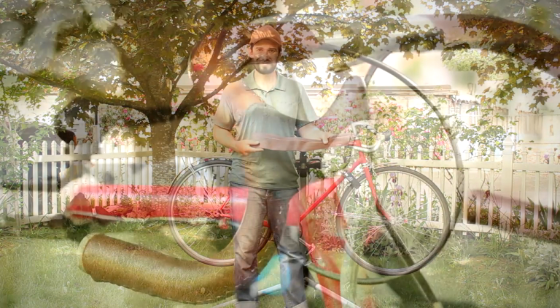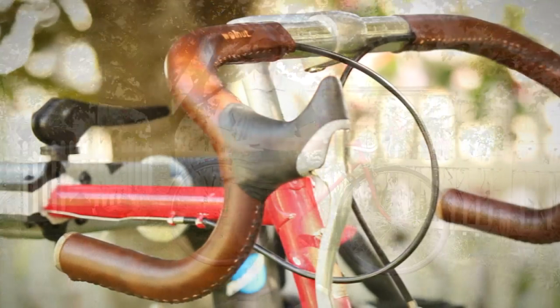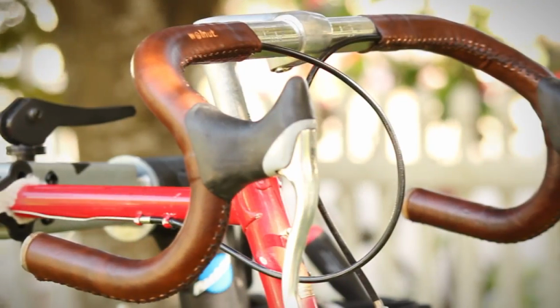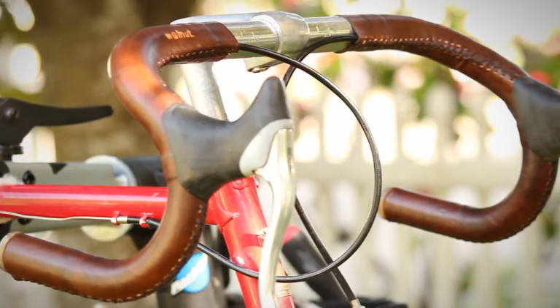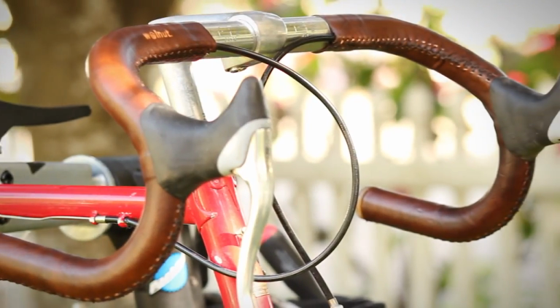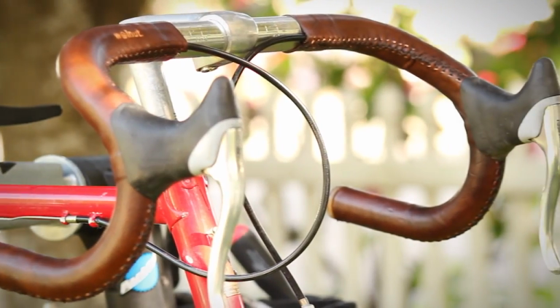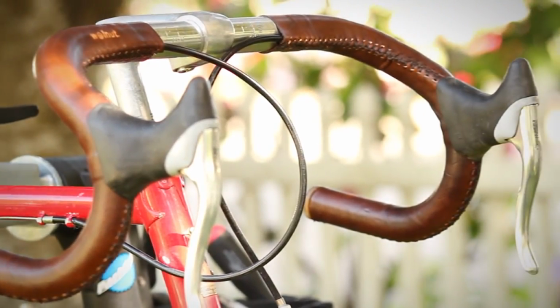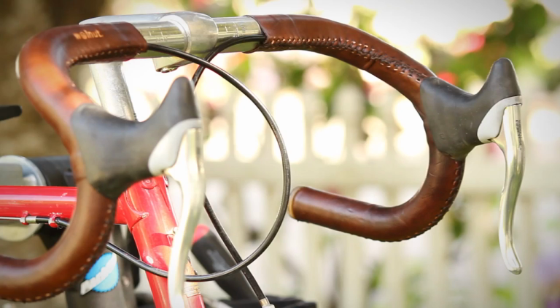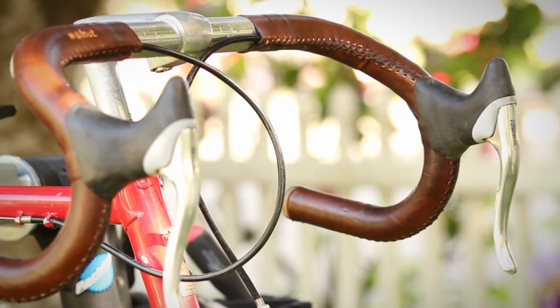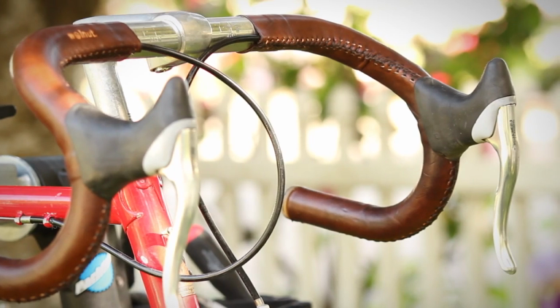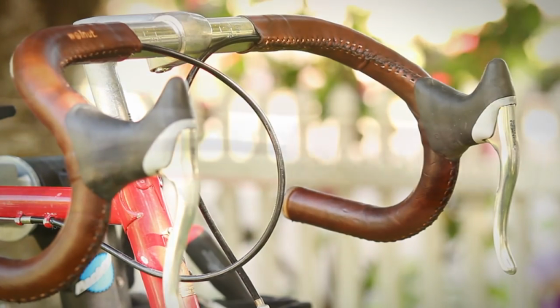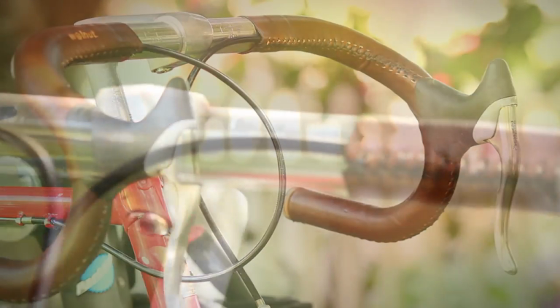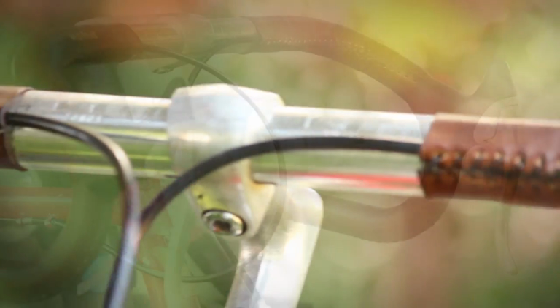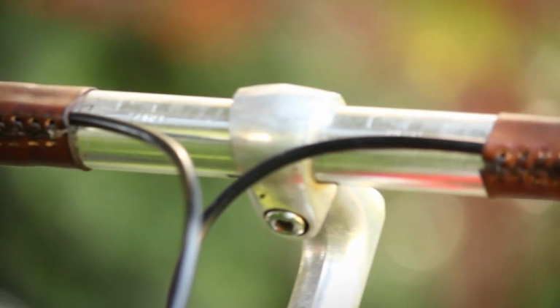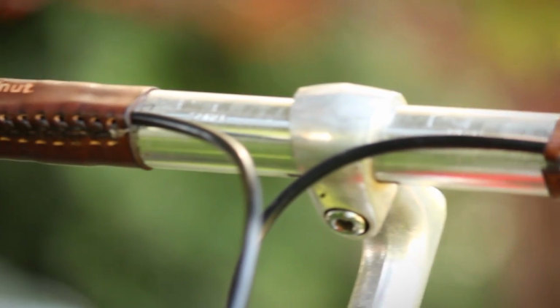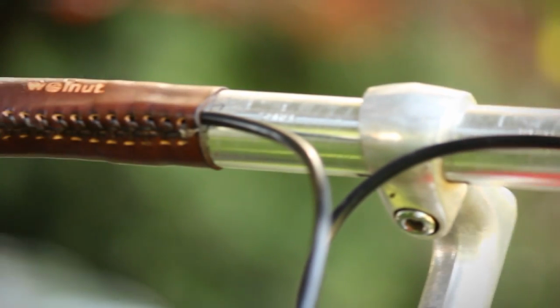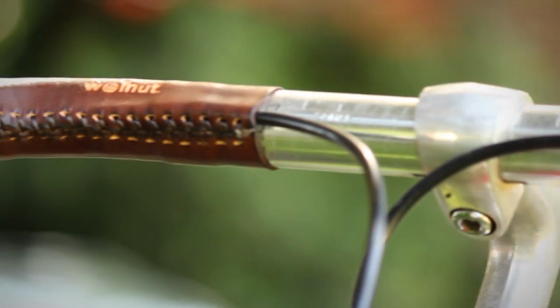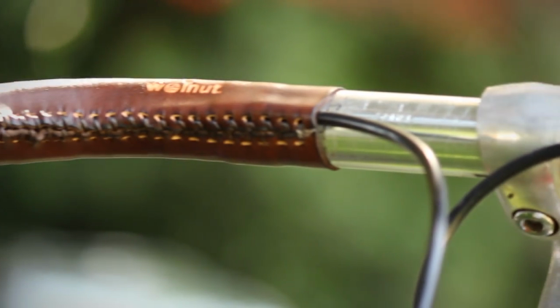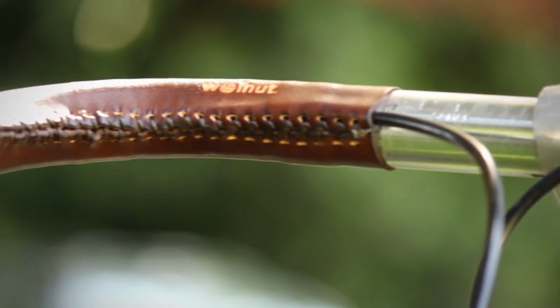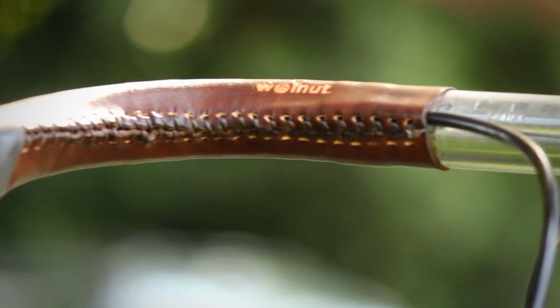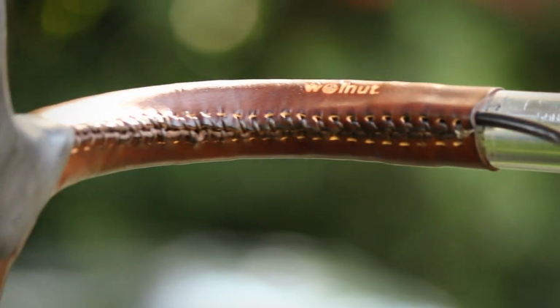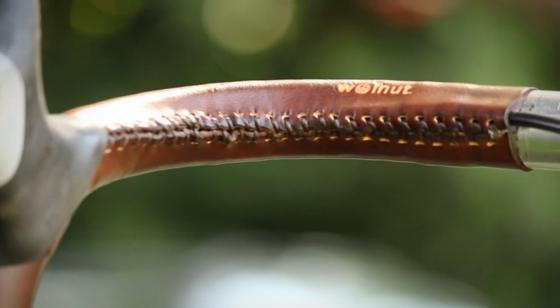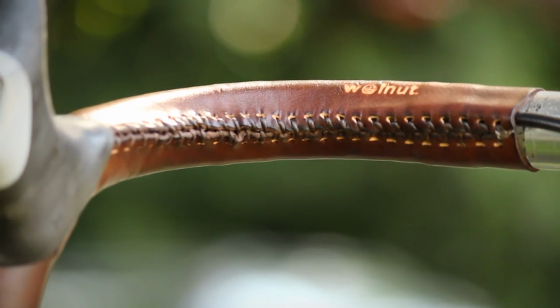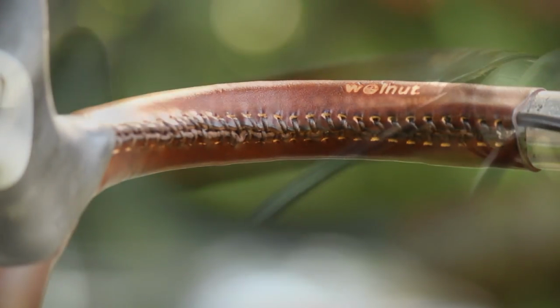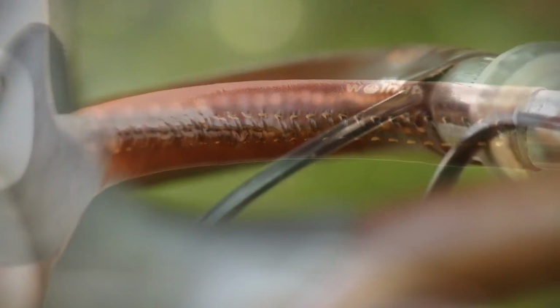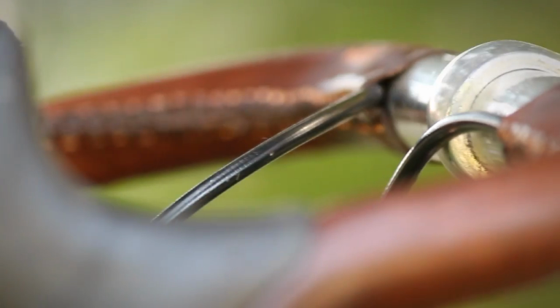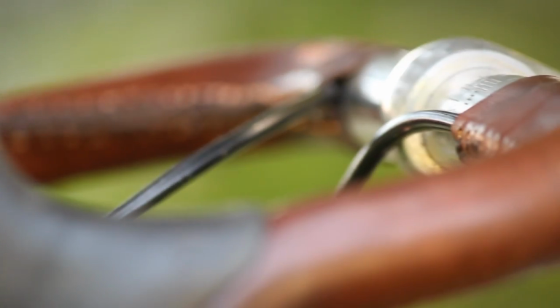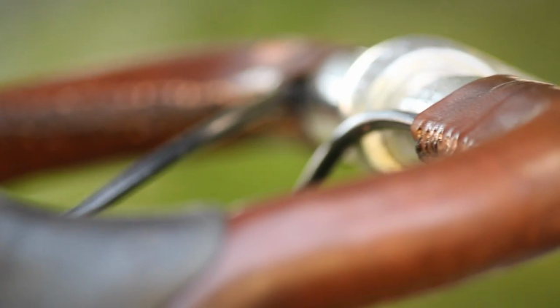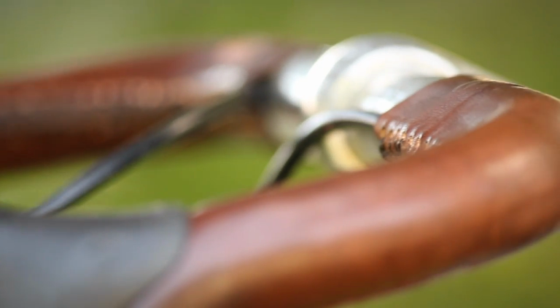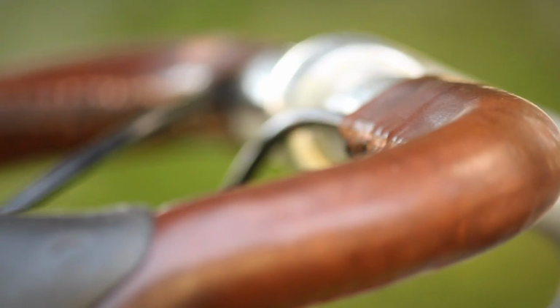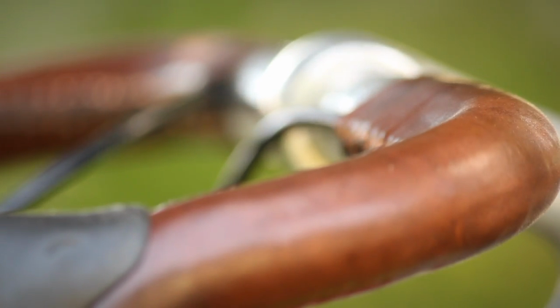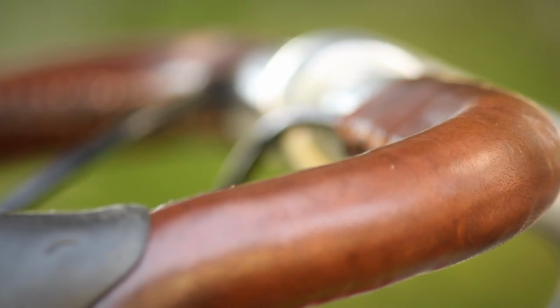These look like a simple product, but a lot of time and care goes into making them. For each pair, I hand-punch the stitching holes, dye and gloss the surface, and wax and burnish the edges for waterproofing and a long life.